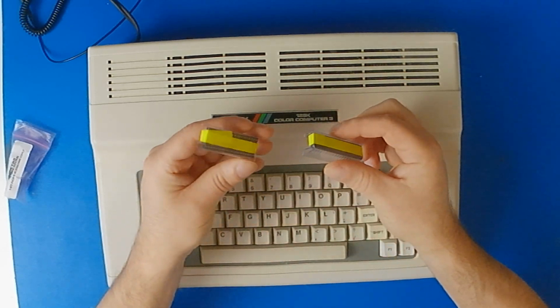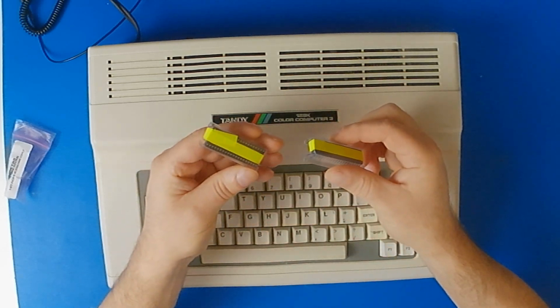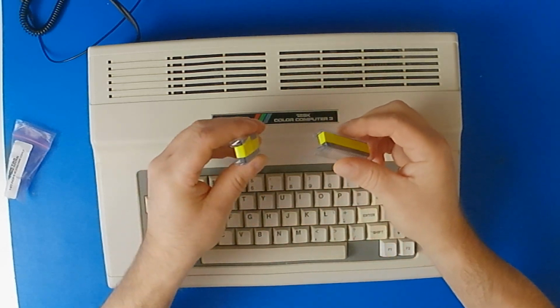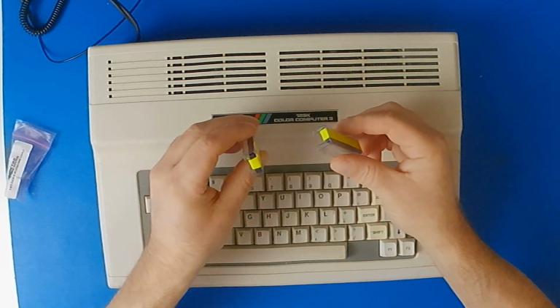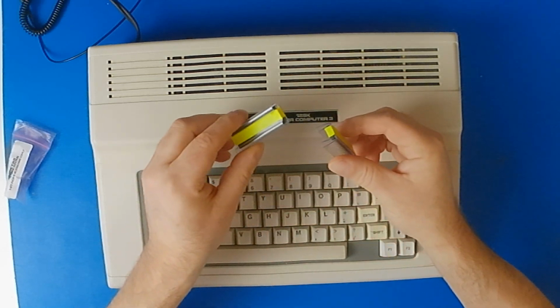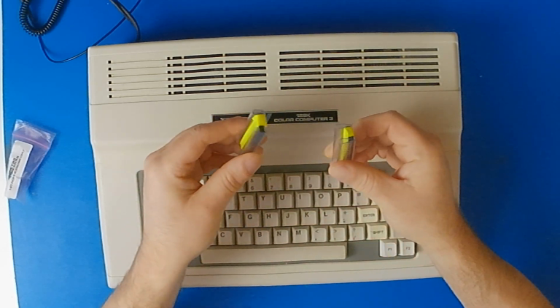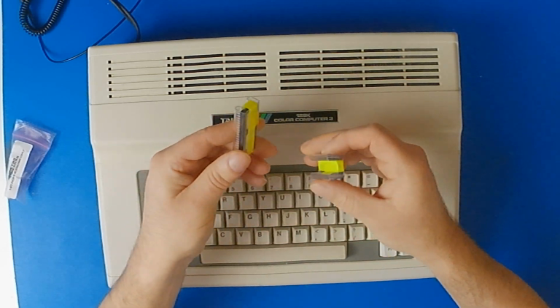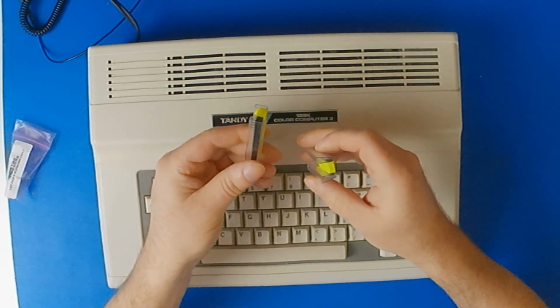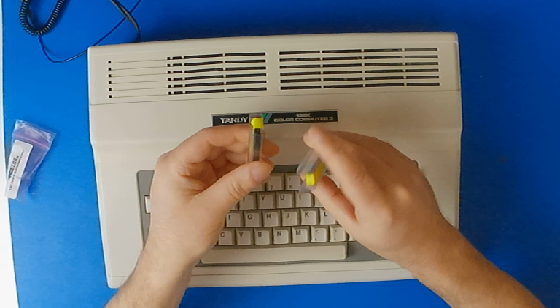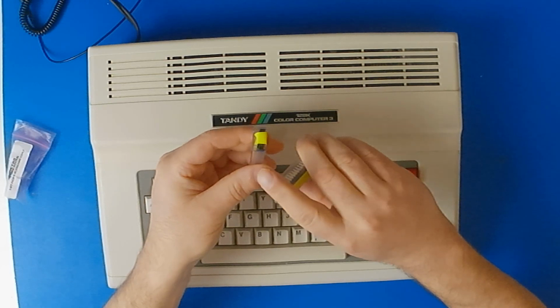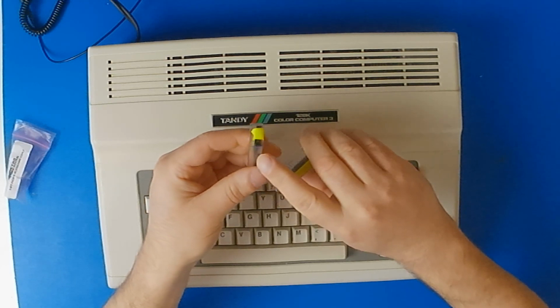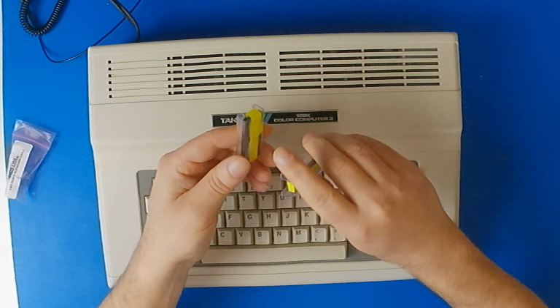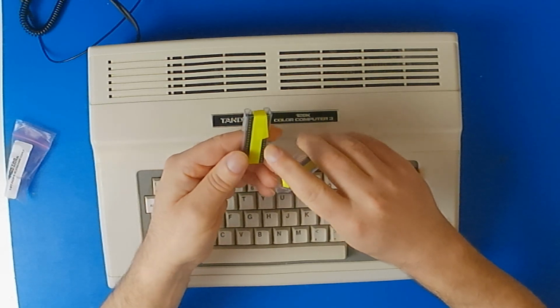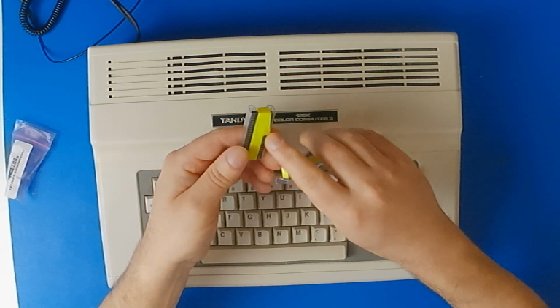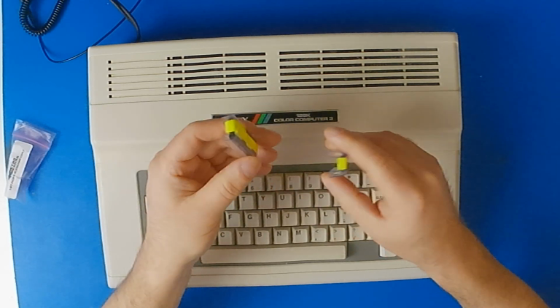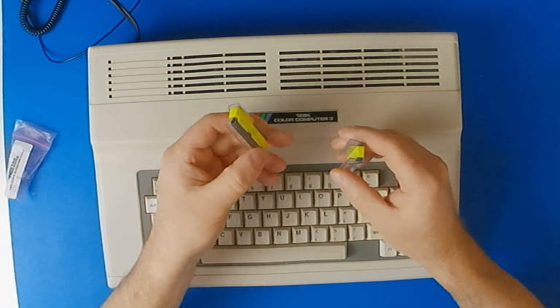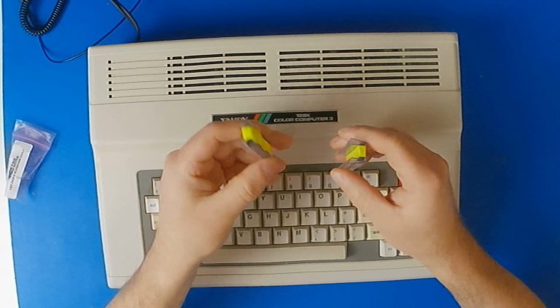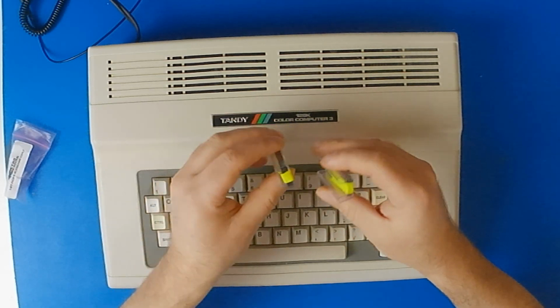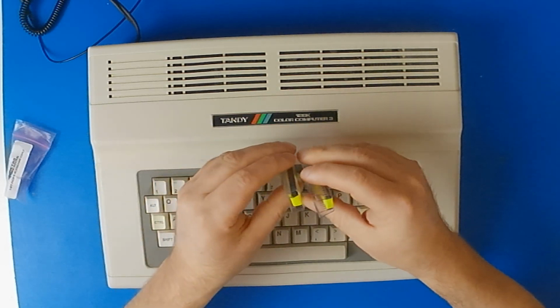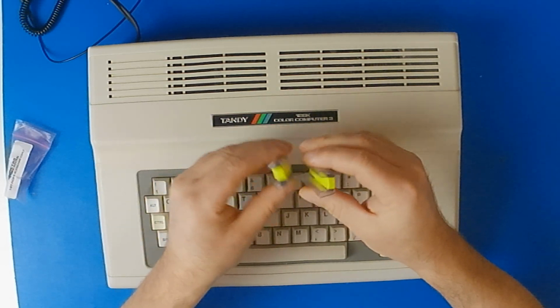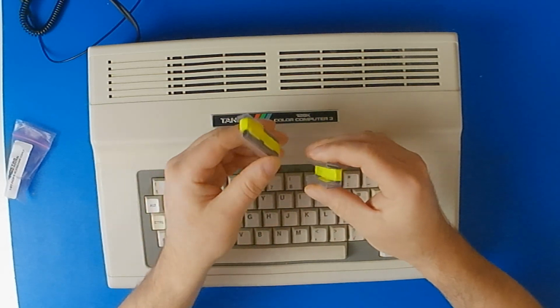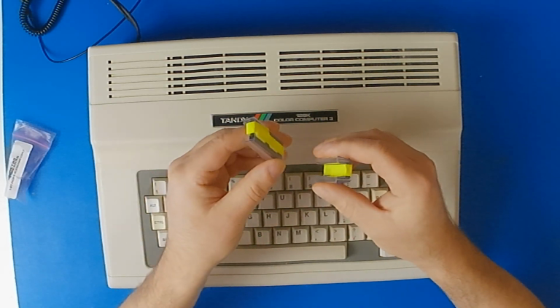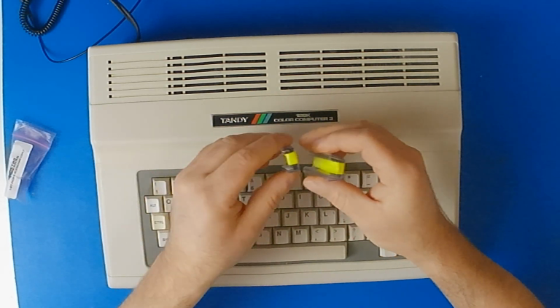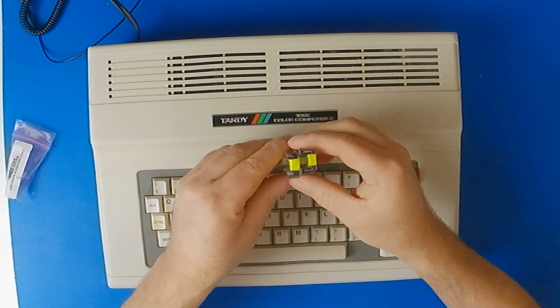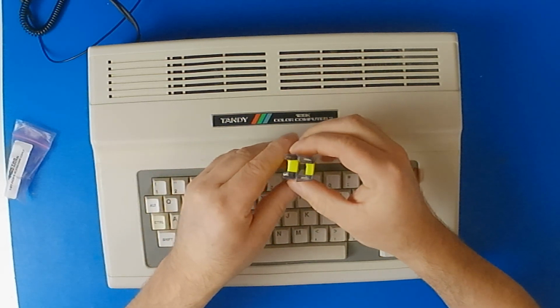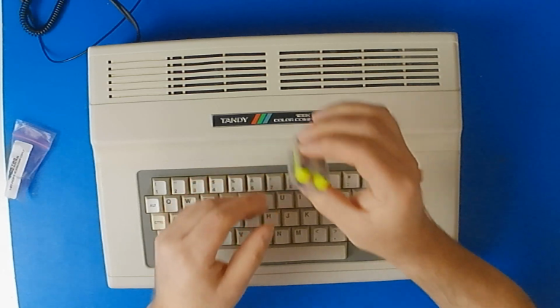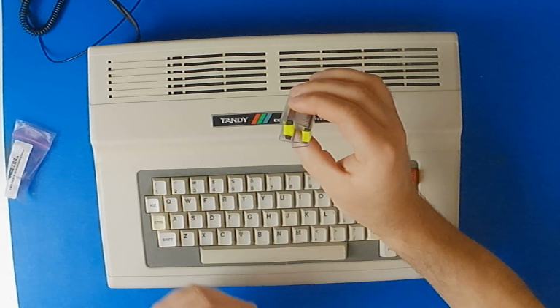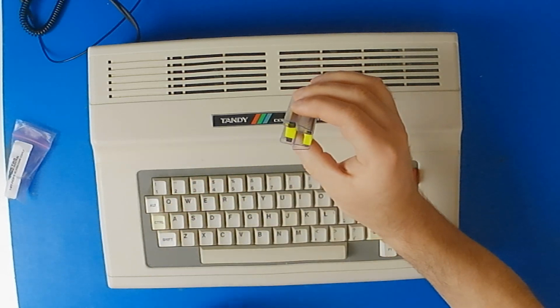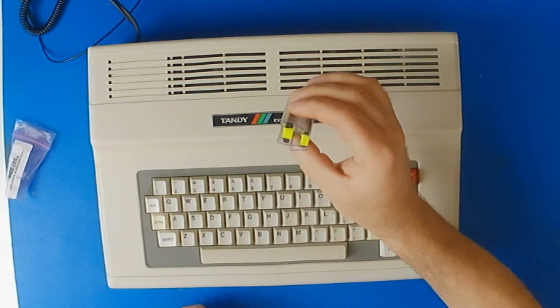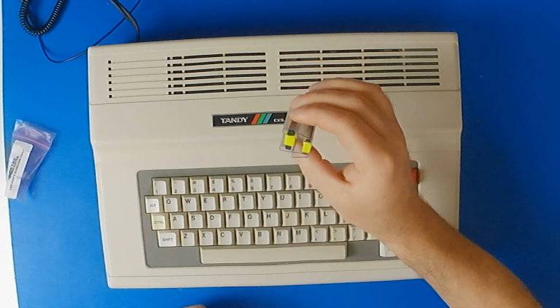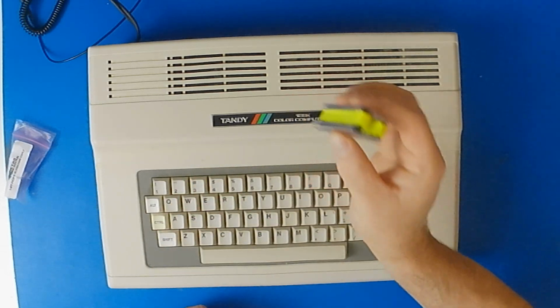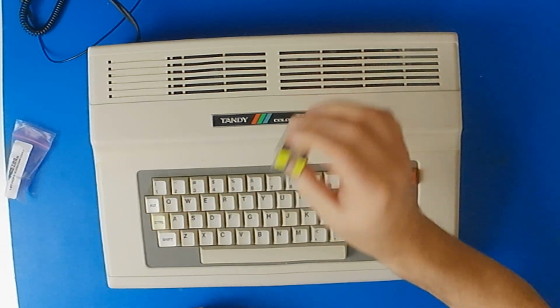One of the nice things about buying this from Retro Rewind is that it has a socket included. I was going to socket it anyway, but it's nice to have one in case I need it.